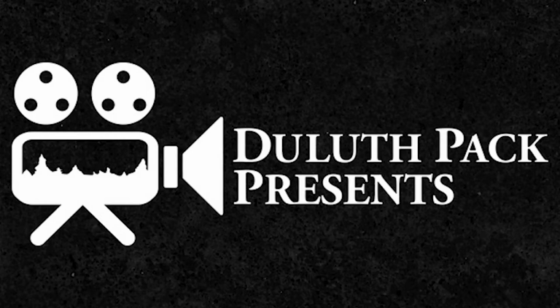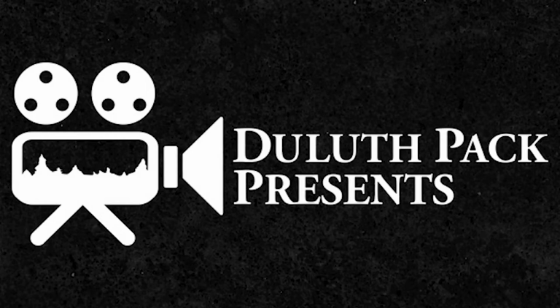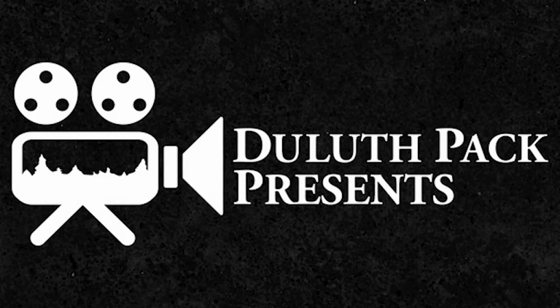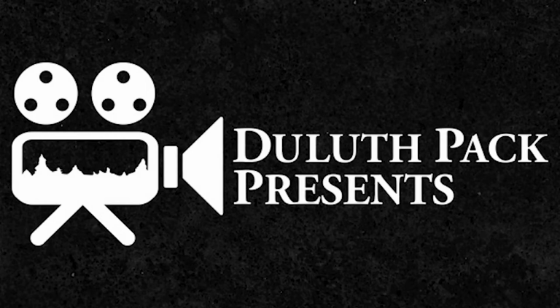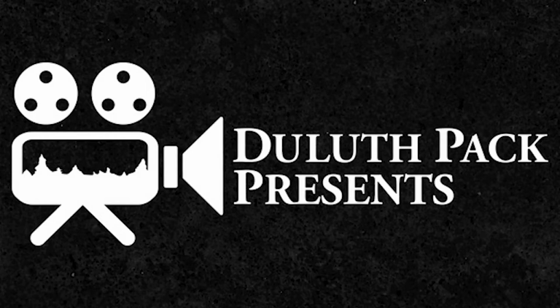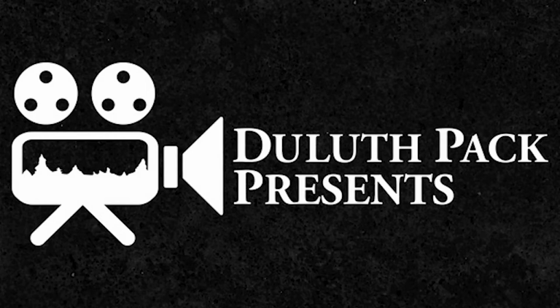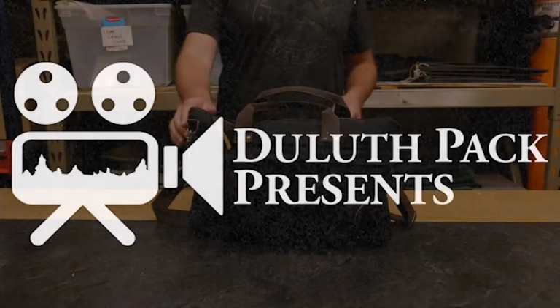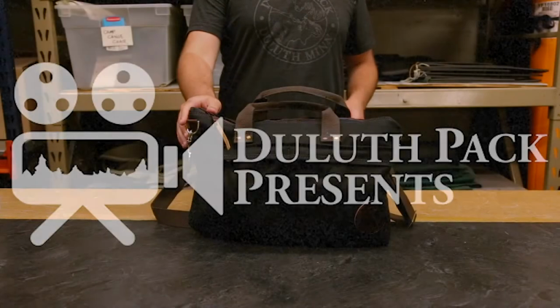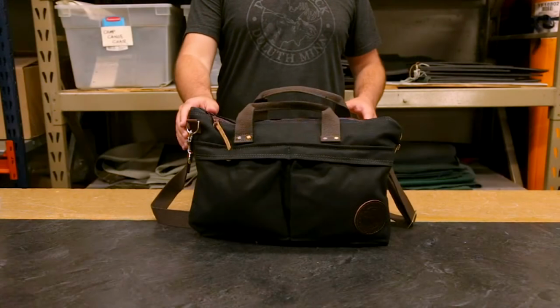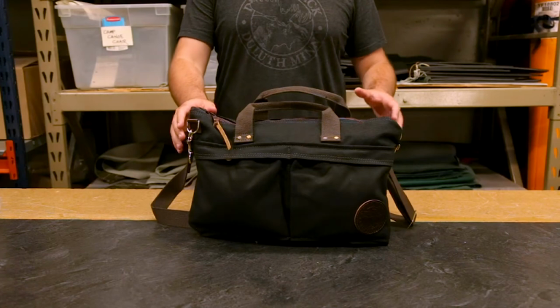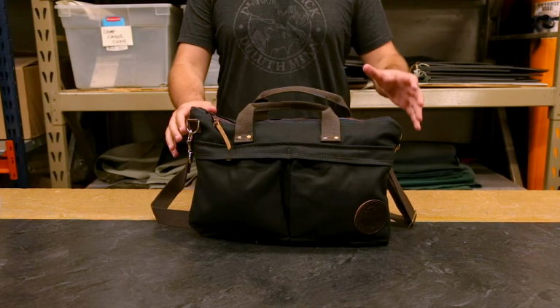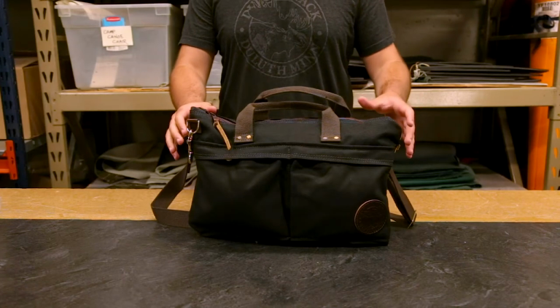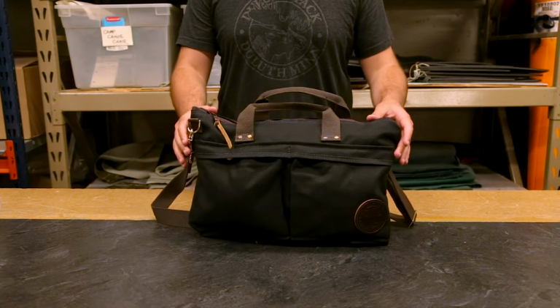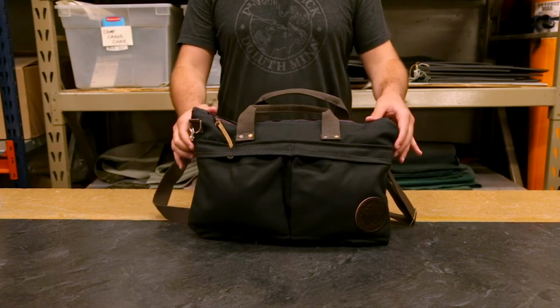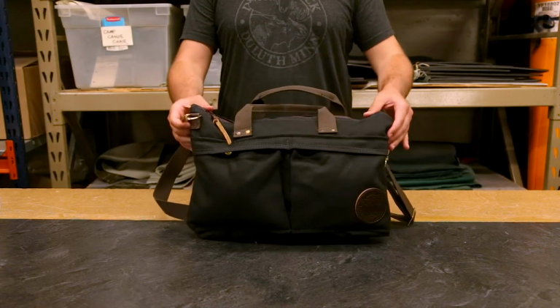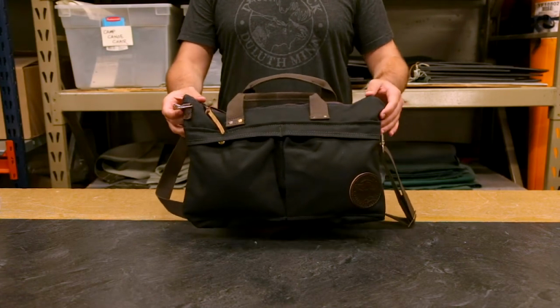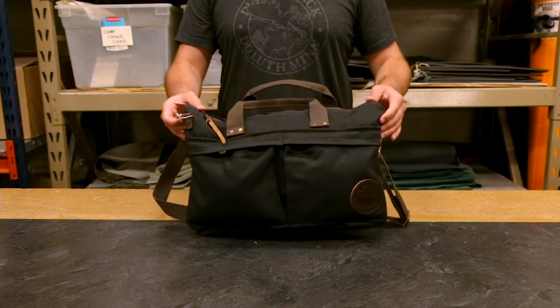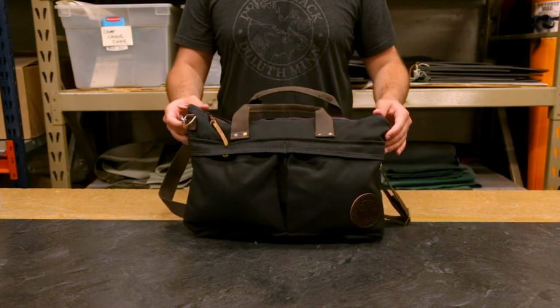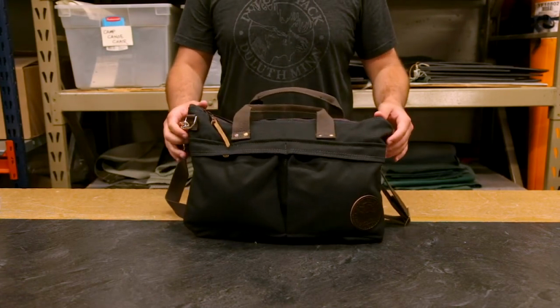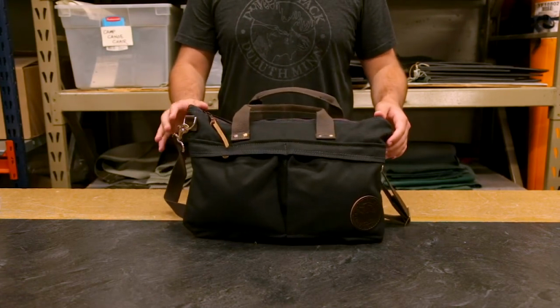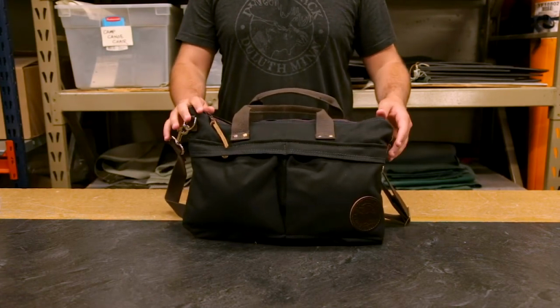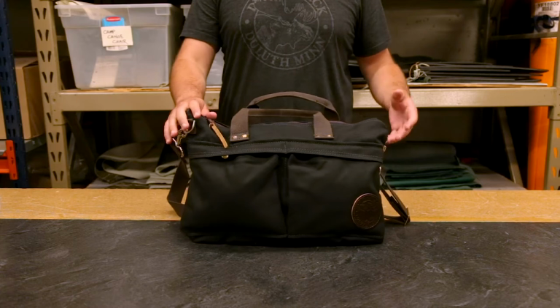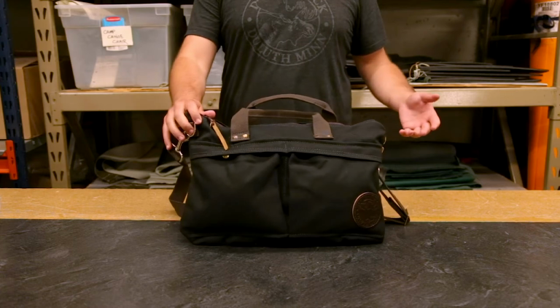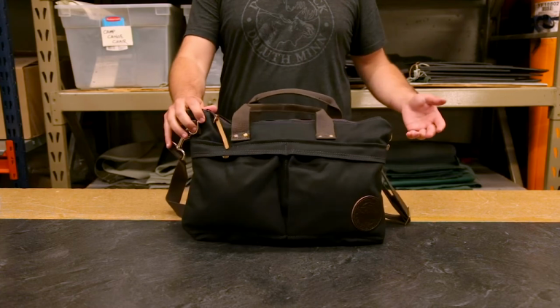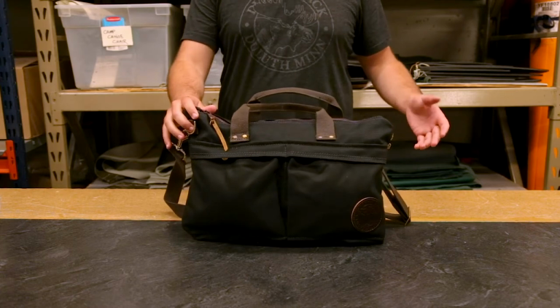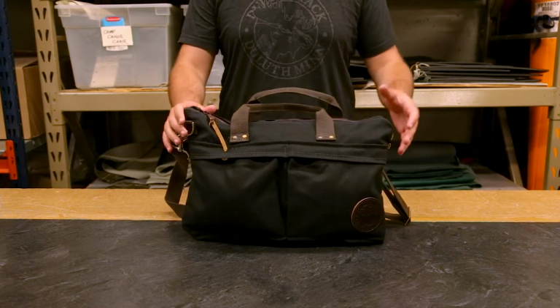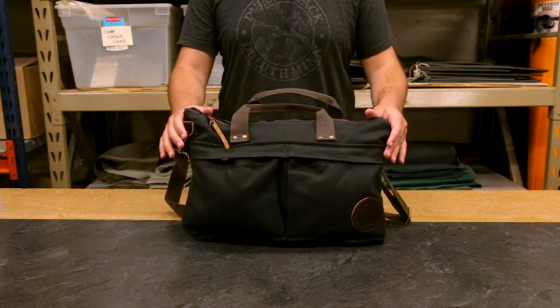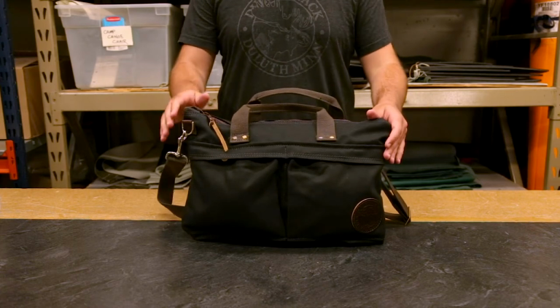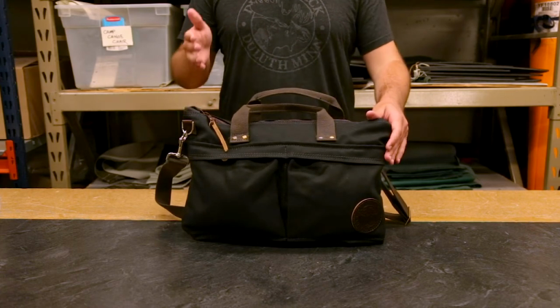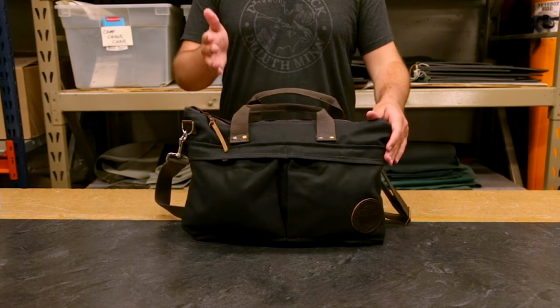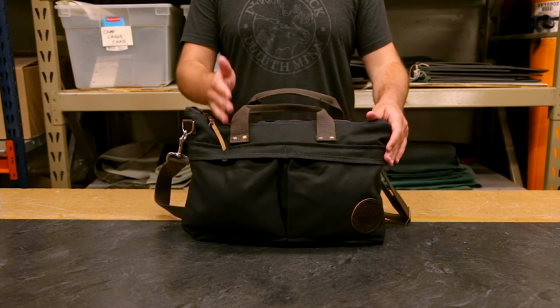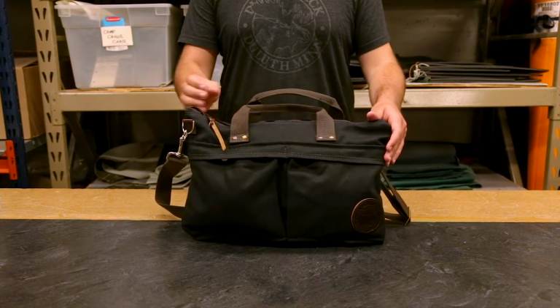Hey everyone, it's Brett from Duluth Pack here to talk to you today about our City Briefcase. This is an excellent small size briefcase. If you don't want to carry around something big and cumbersome, this is a great fit for you.